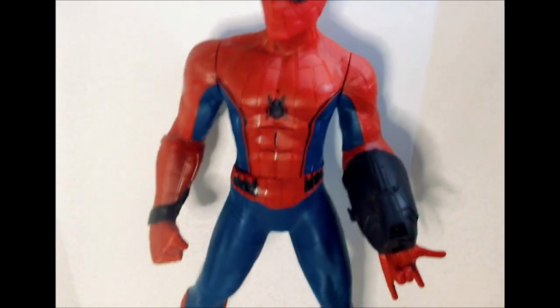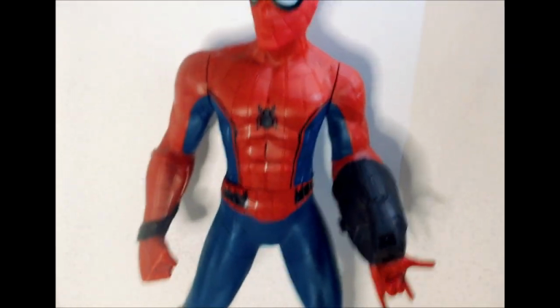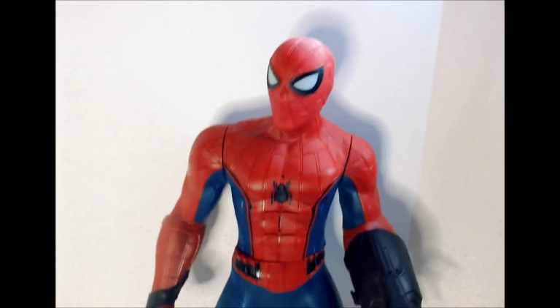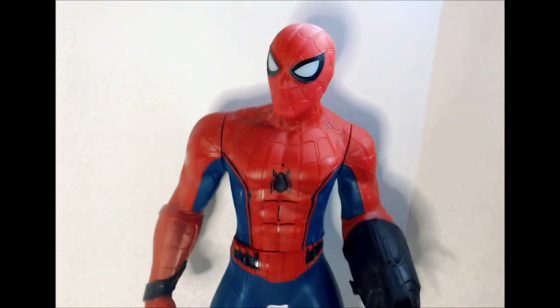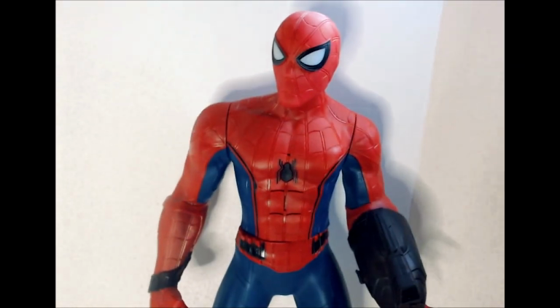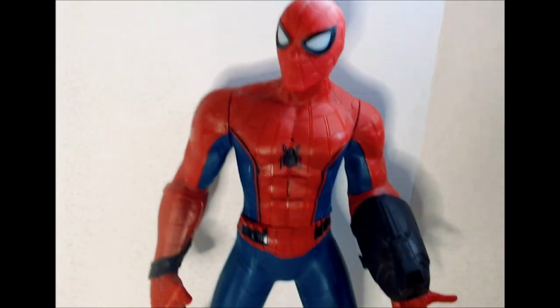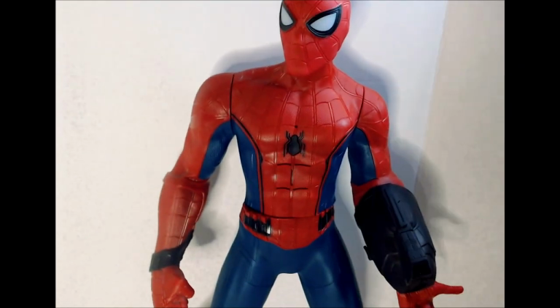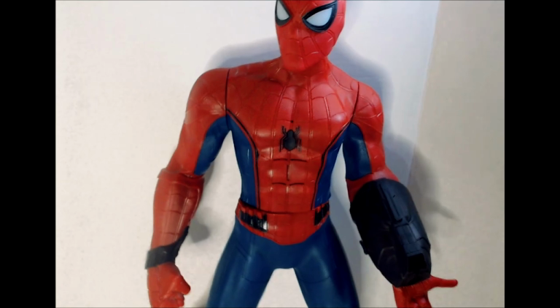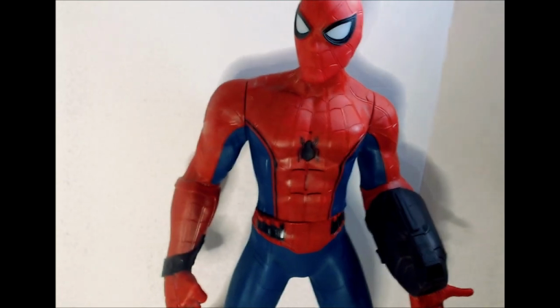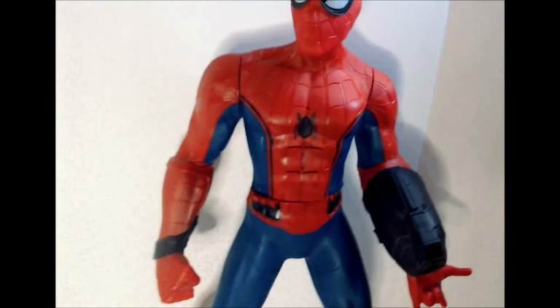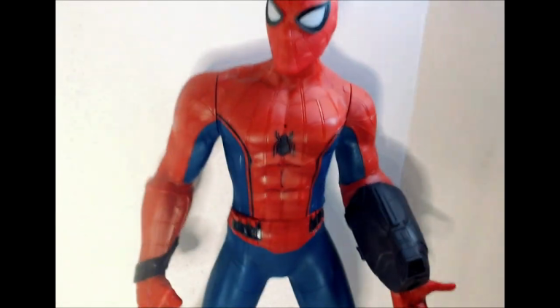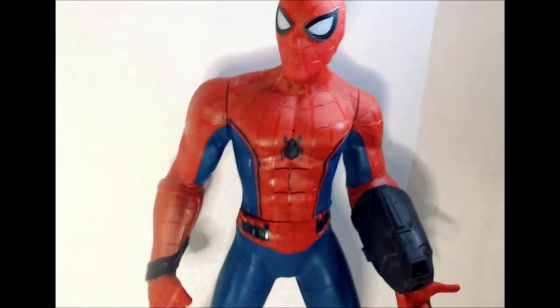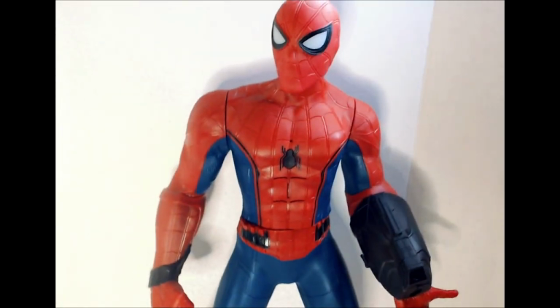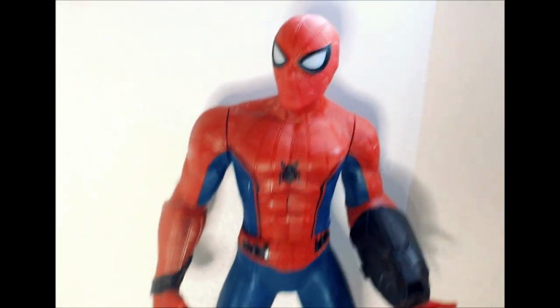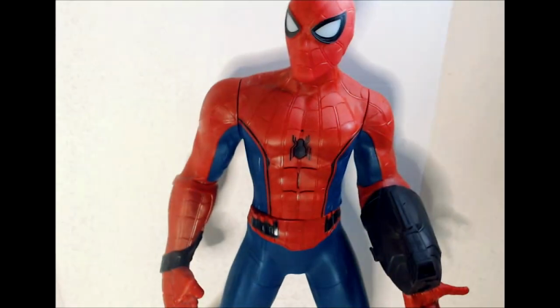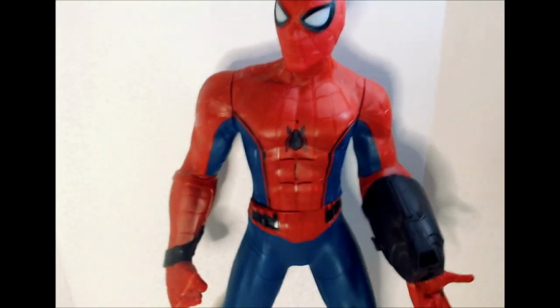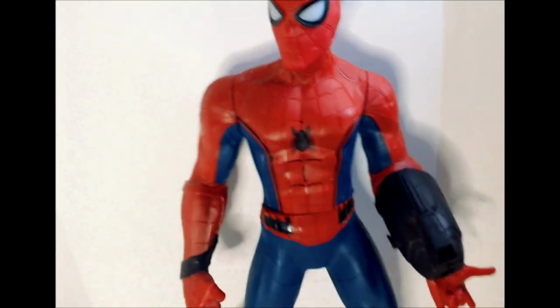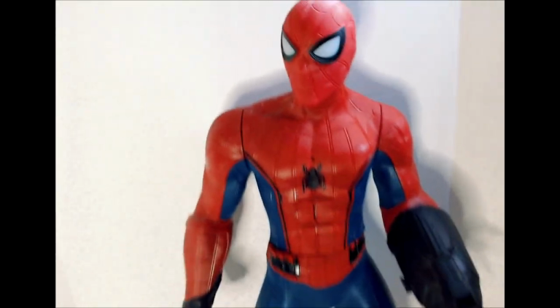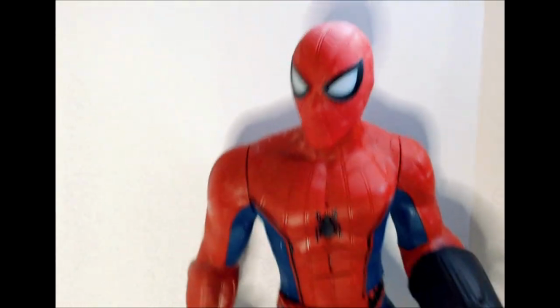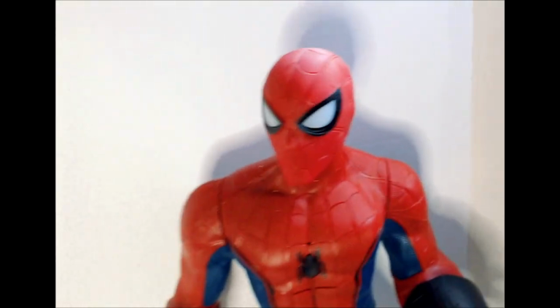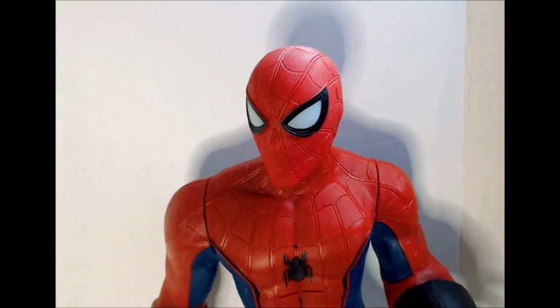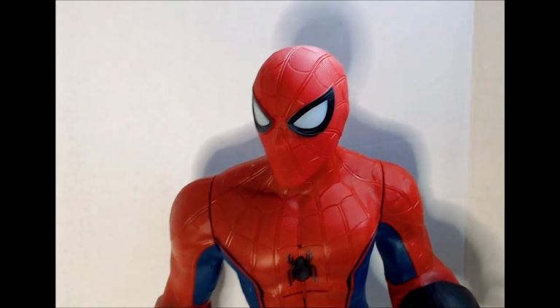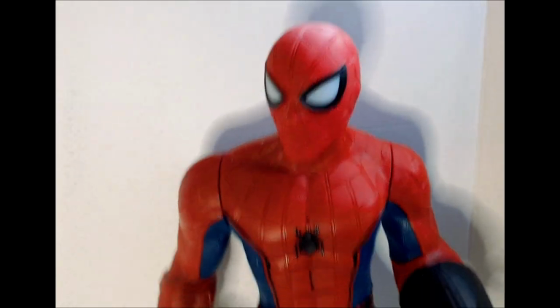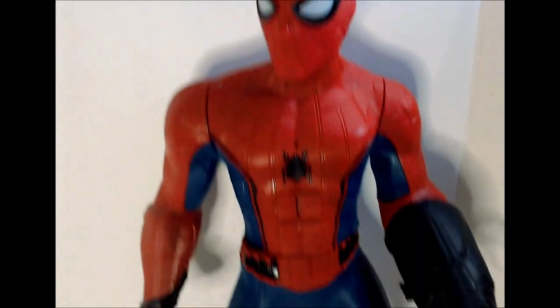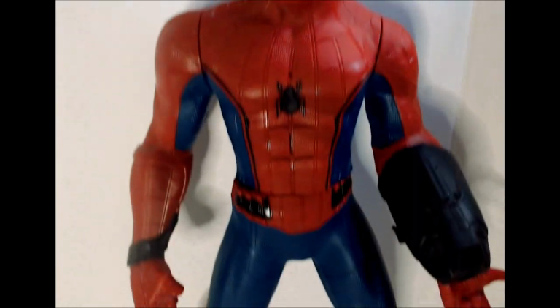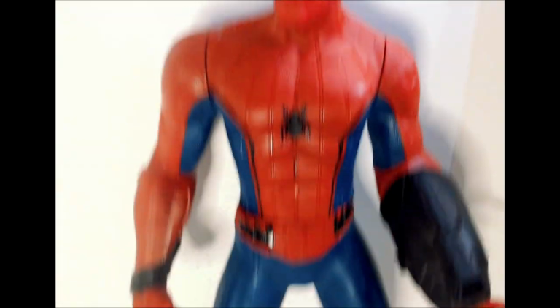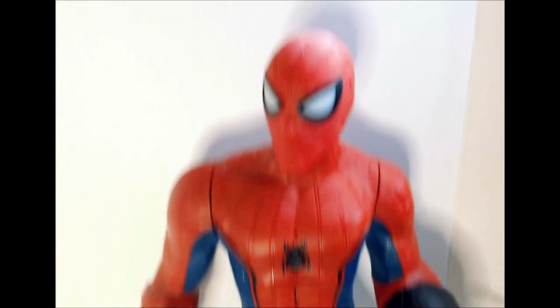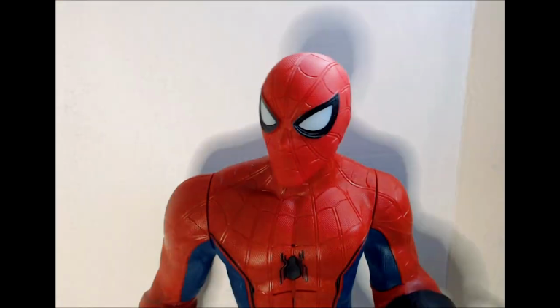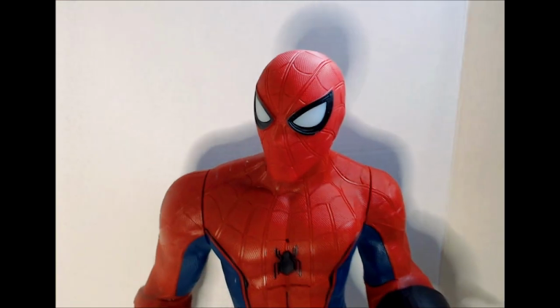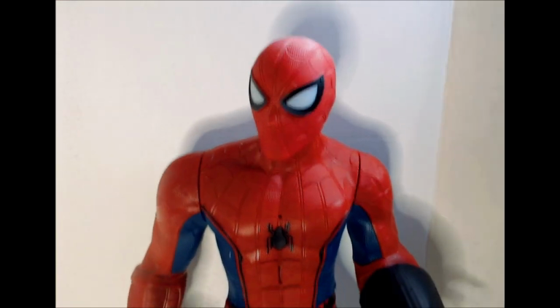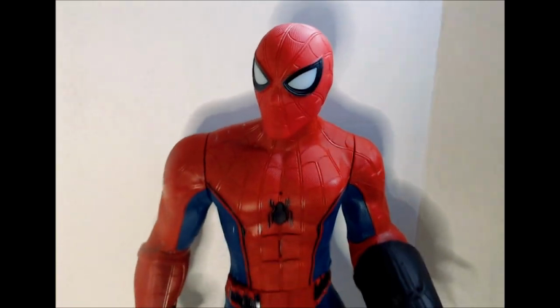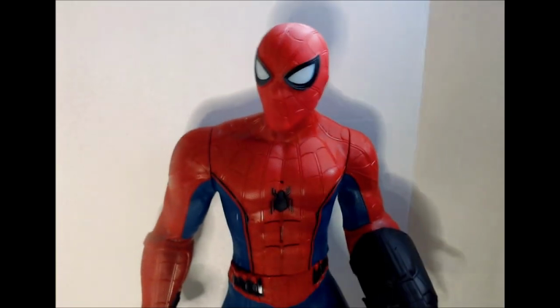Pretty happy about this pickup minus the attached accessory — I don't like that — but overall satisfied with the pickup. I think it'll look good standing up with the rest of the bigger action figures. Thanks for watching Triblar, have a good day or night wherever you are.